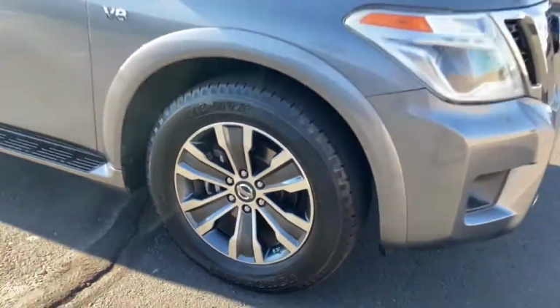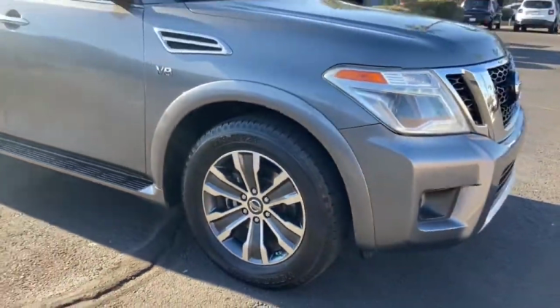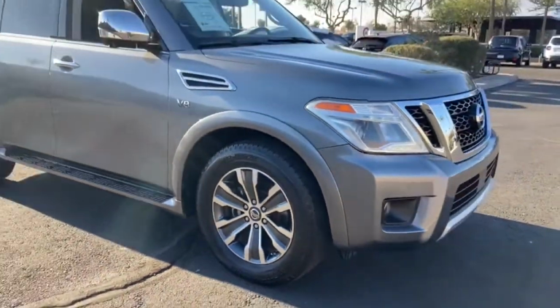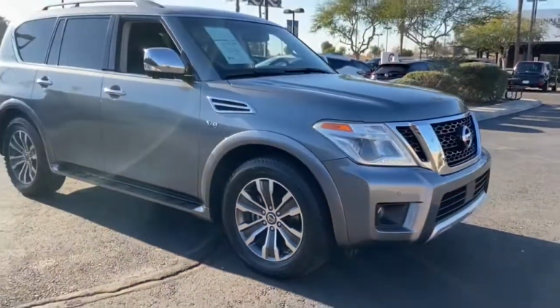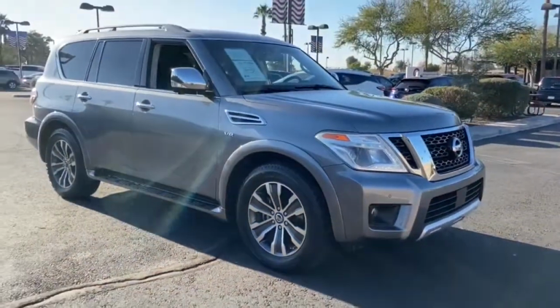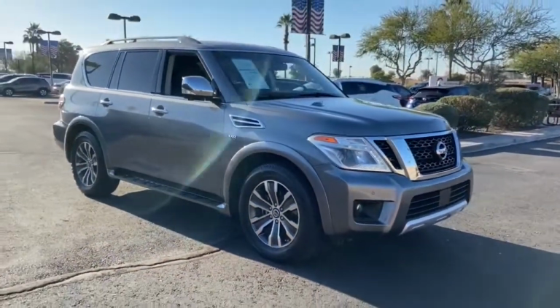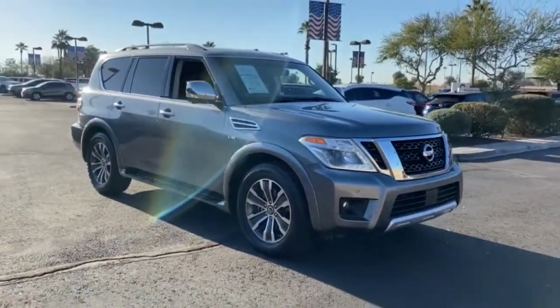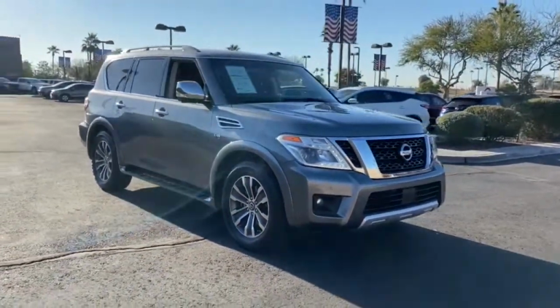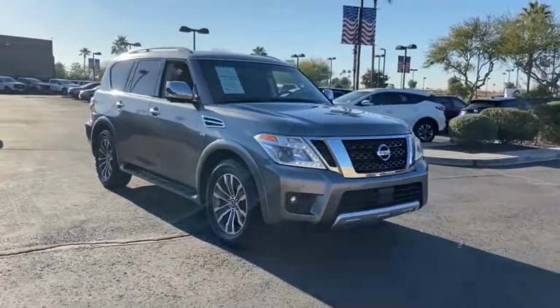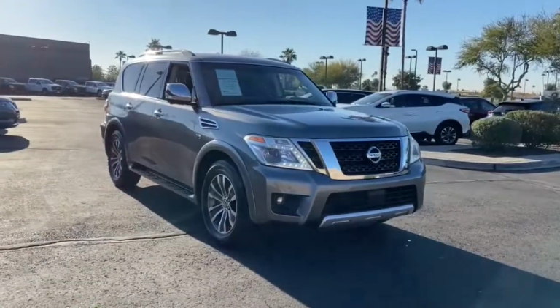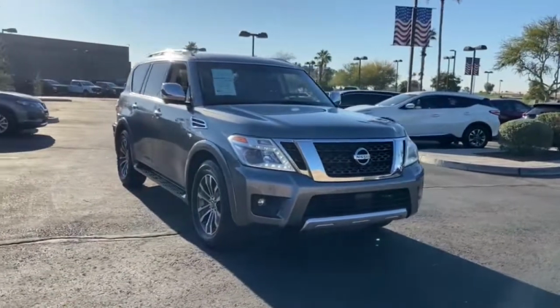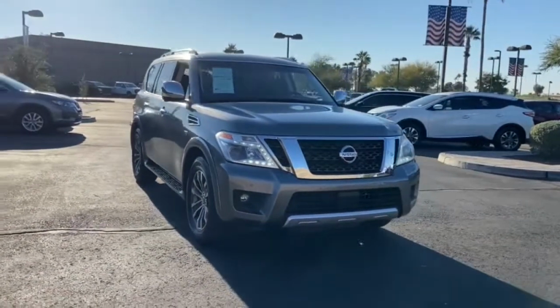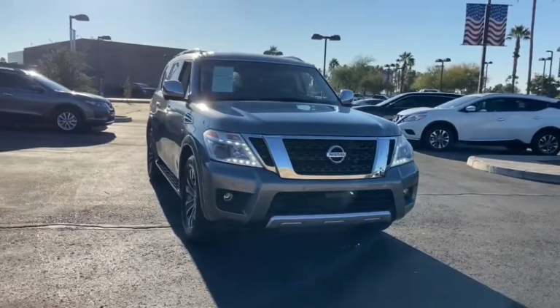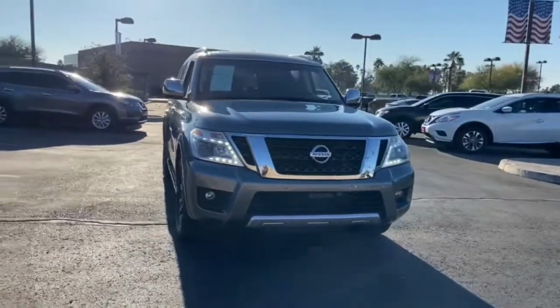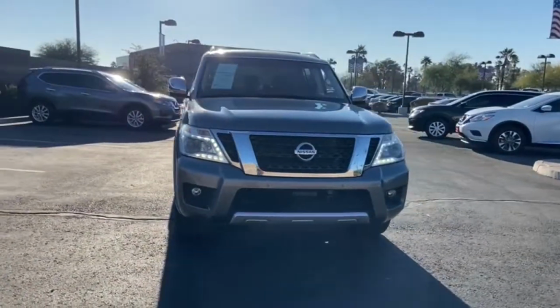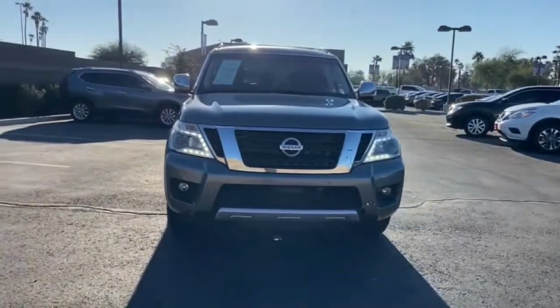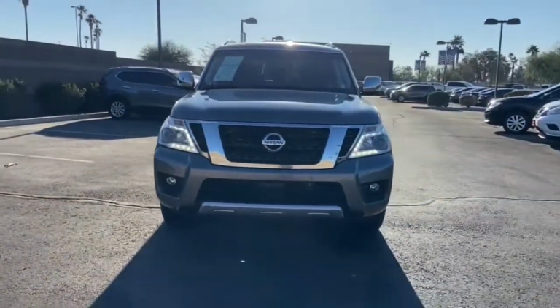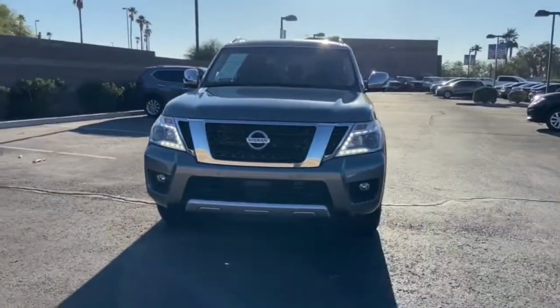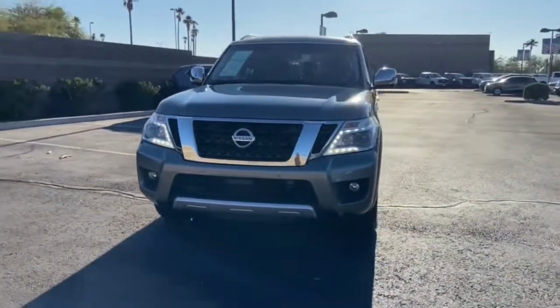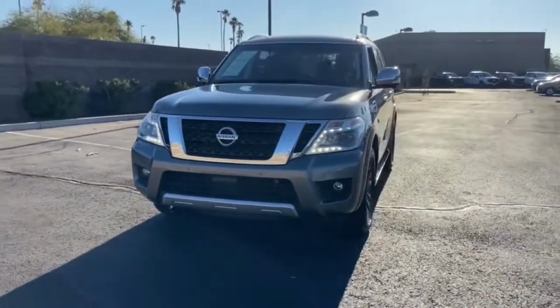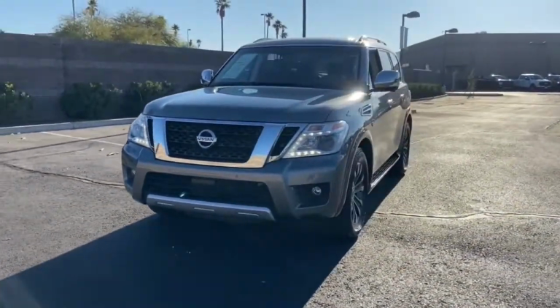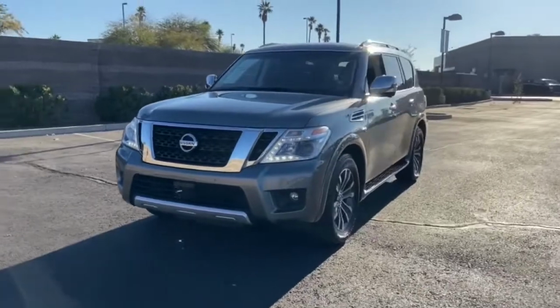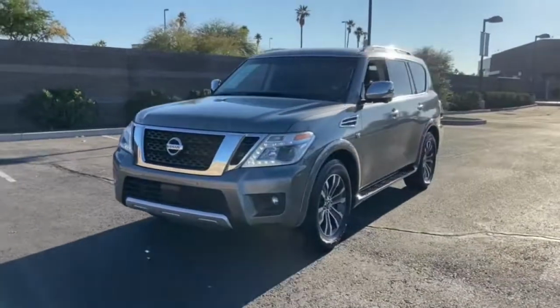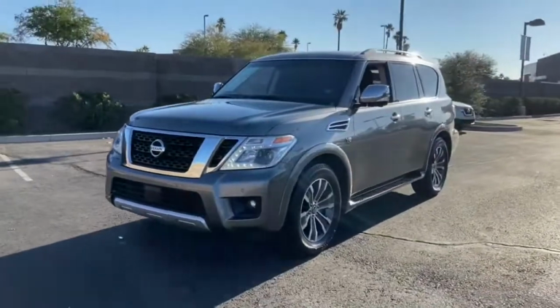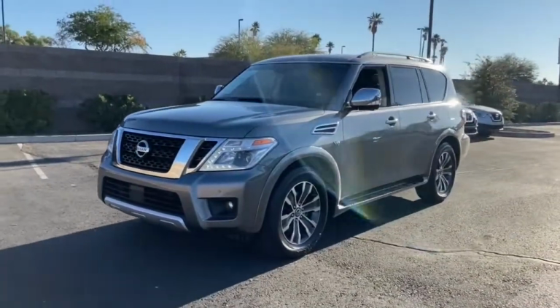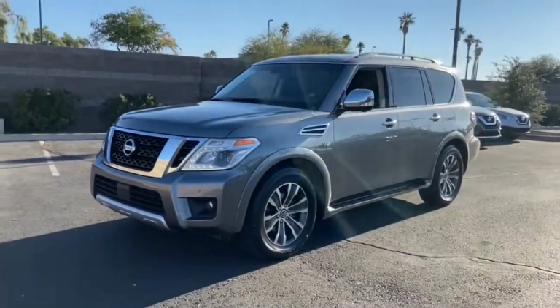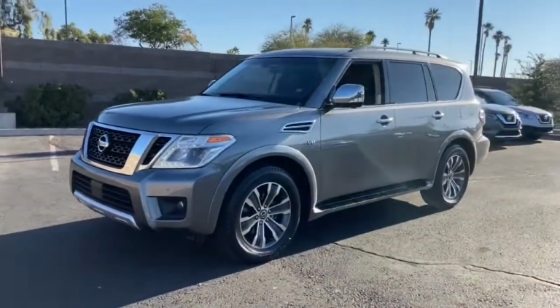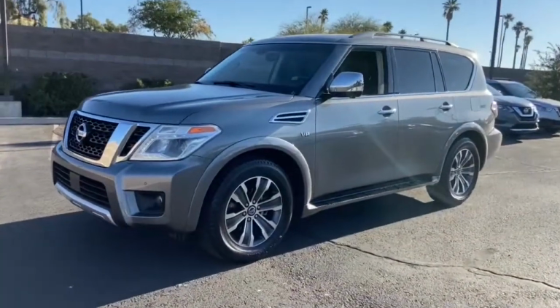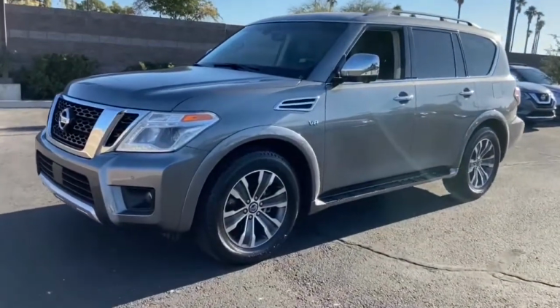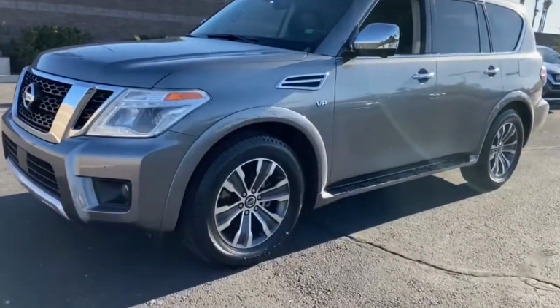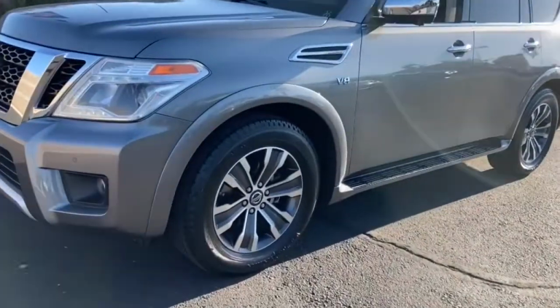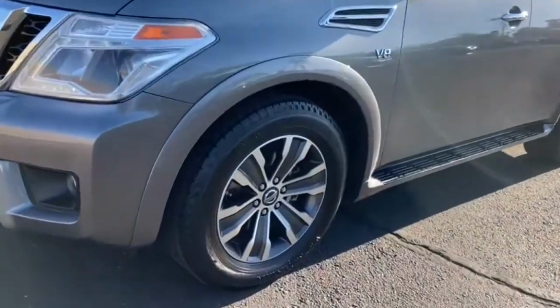Keyless entry, navigation system, backup camera, satellite radio, power liftgate, power passenger seat, fog lamps, heated mirrors, premium sound system, woodgrain interior trim.